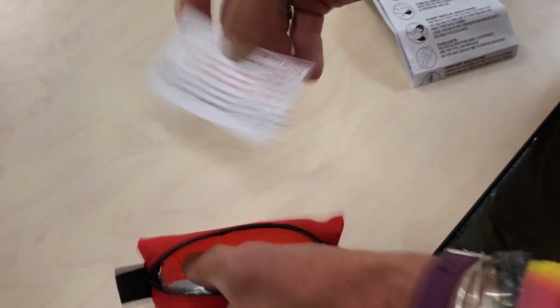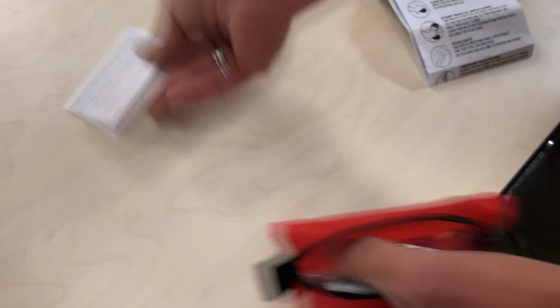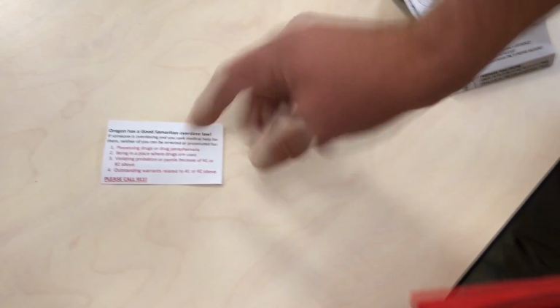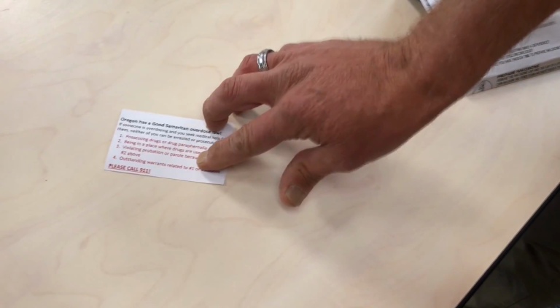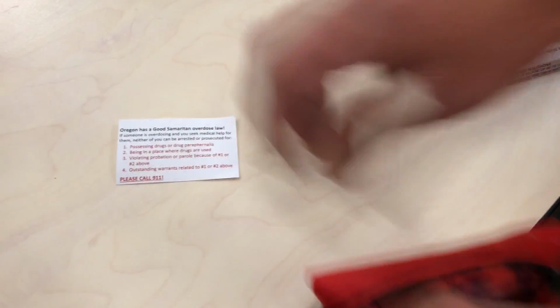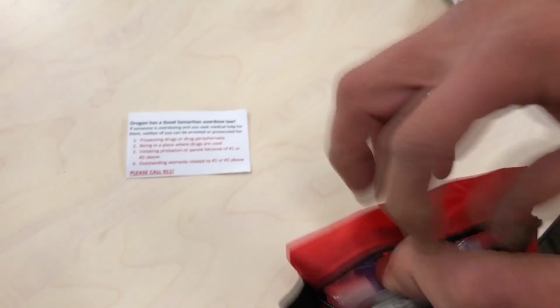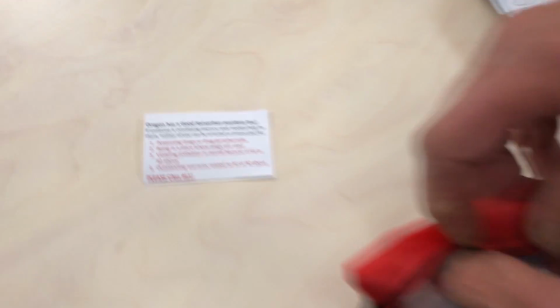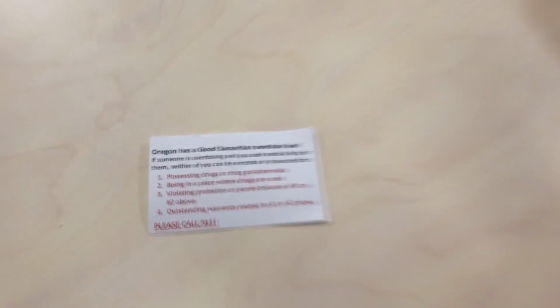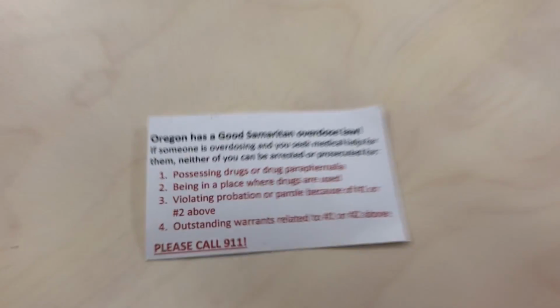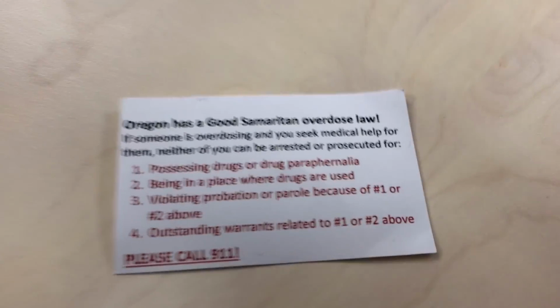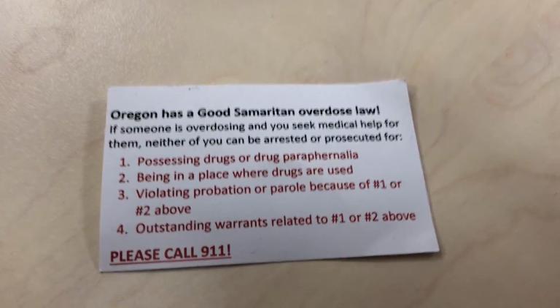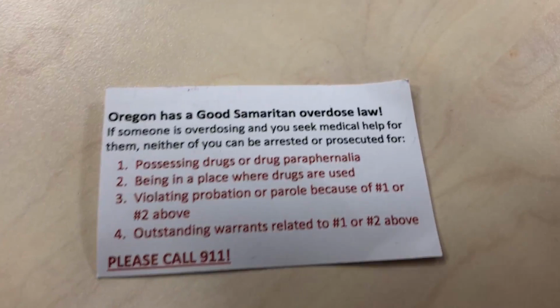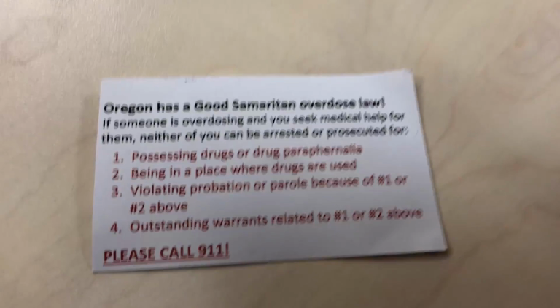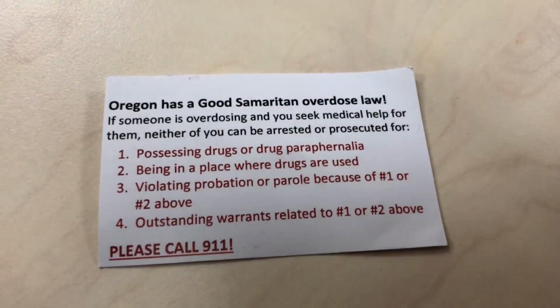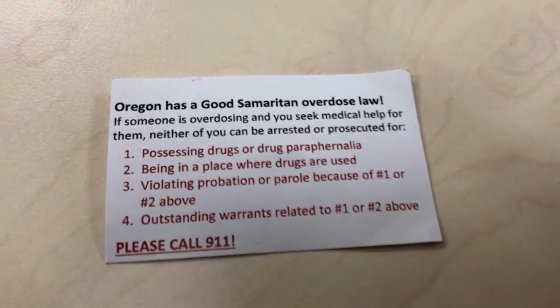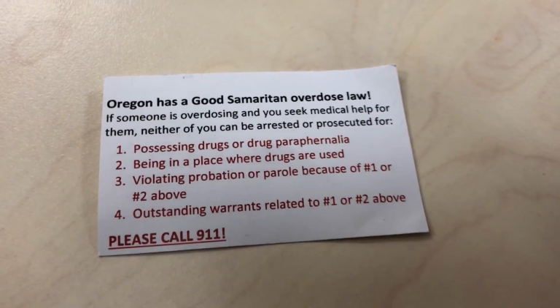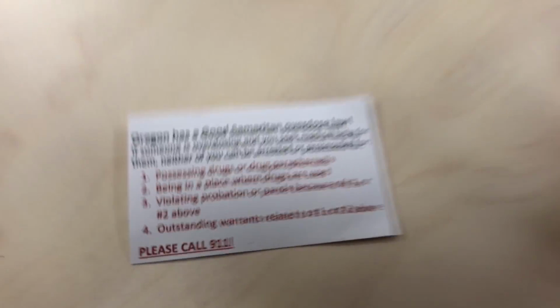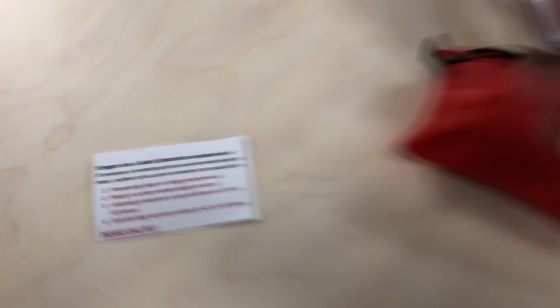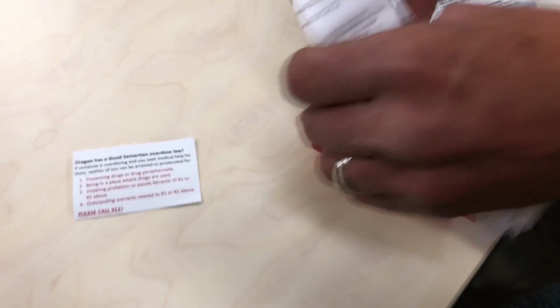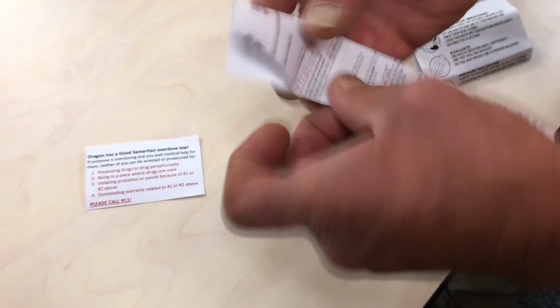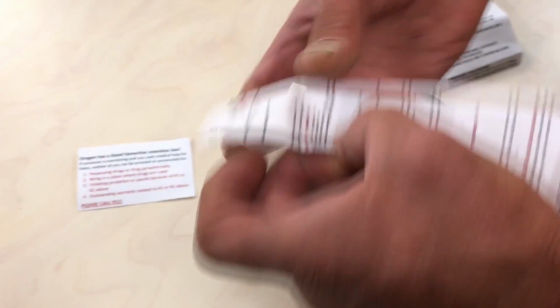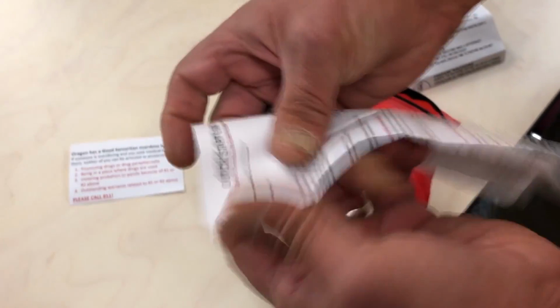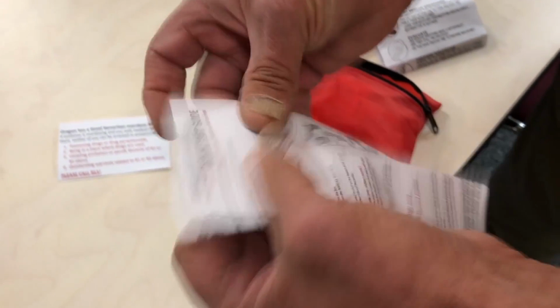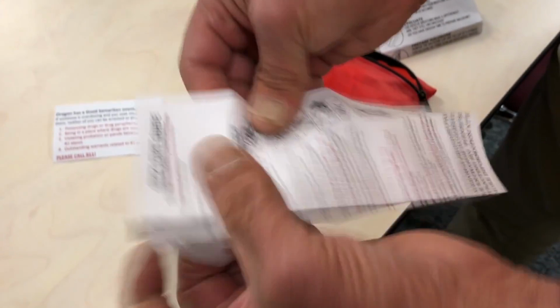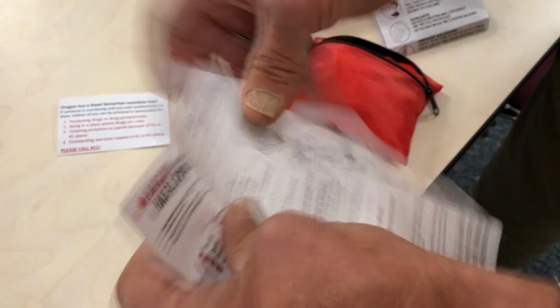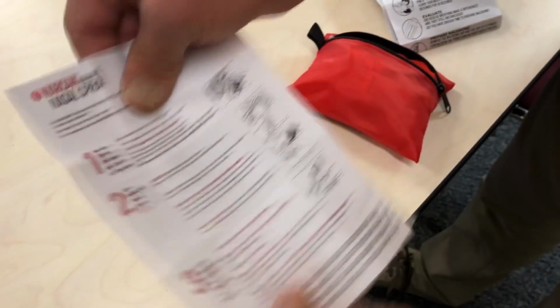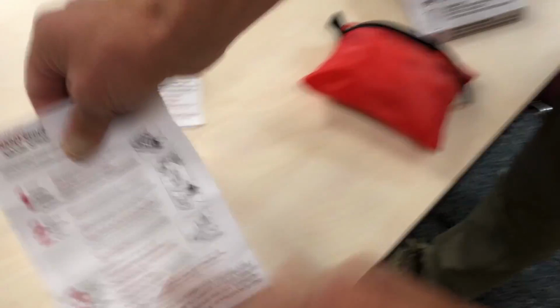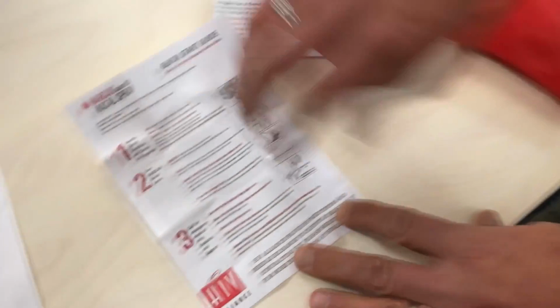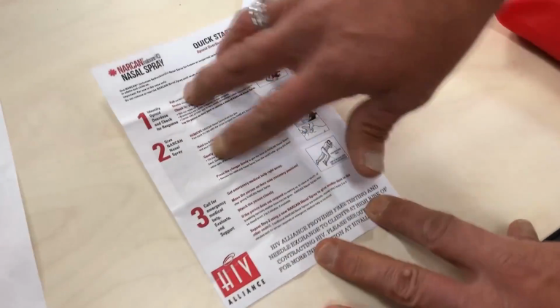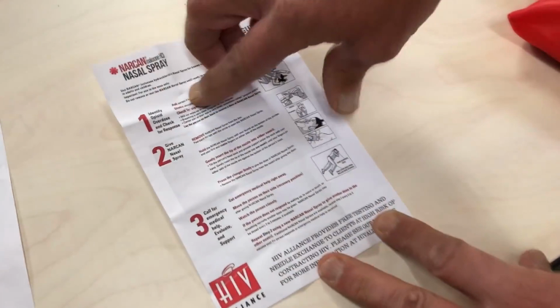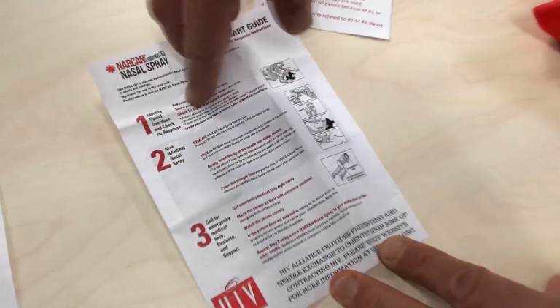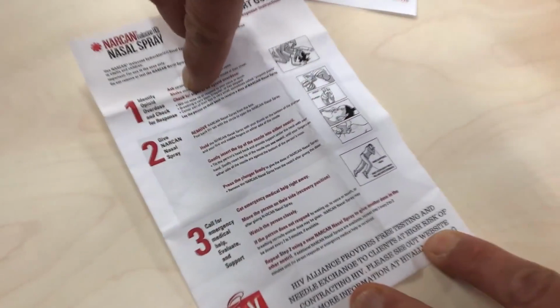Basically, what we're going to start with is identify whether they're breathing and identify the overdose. Things to look for include making sure they're breathing — they could be turning blue around the lips and fingernails.